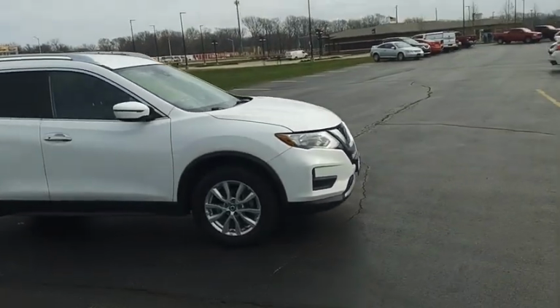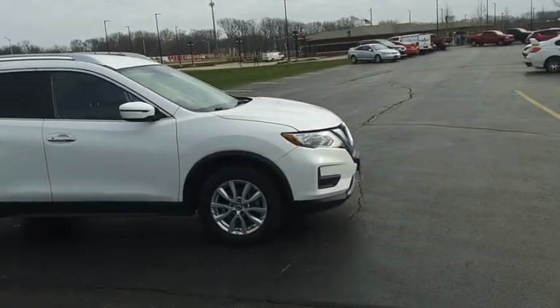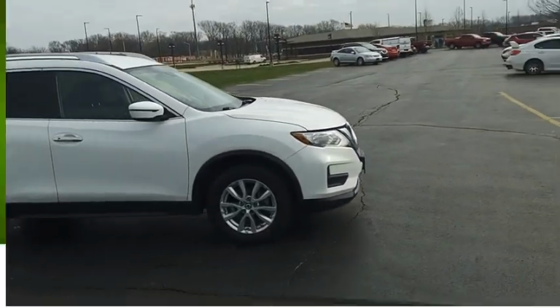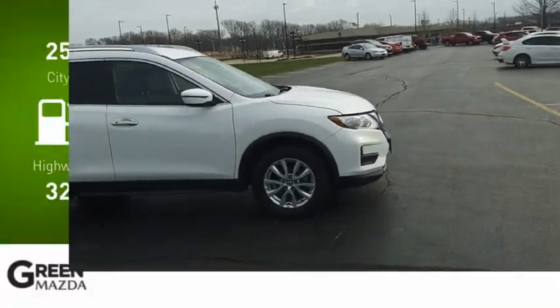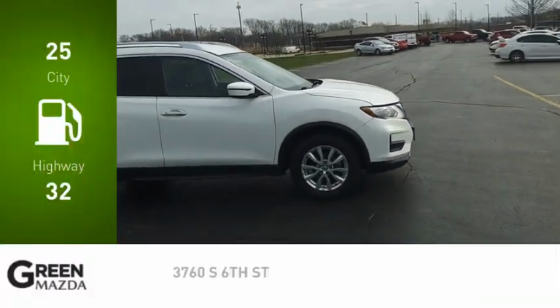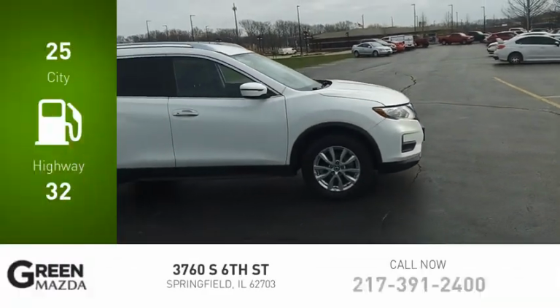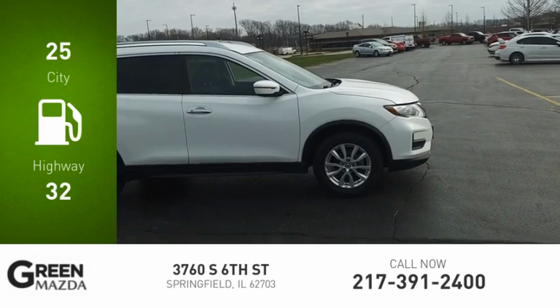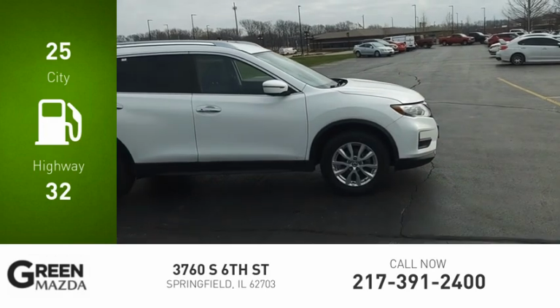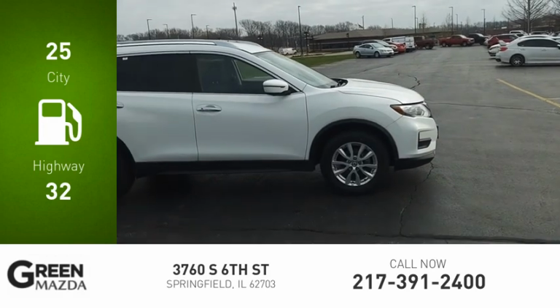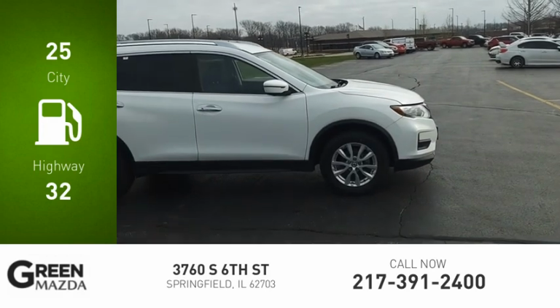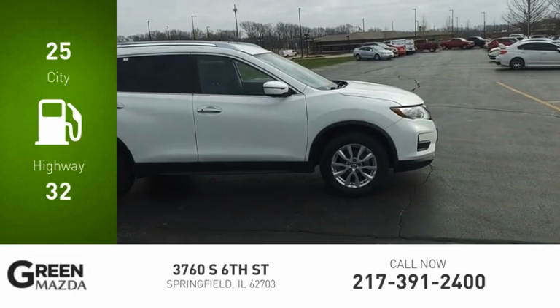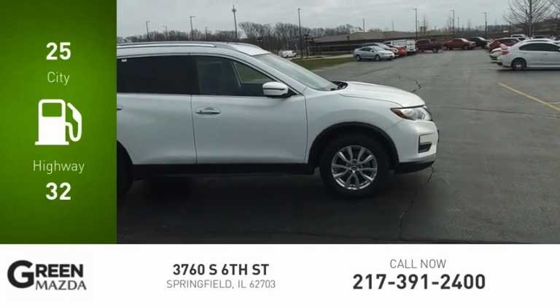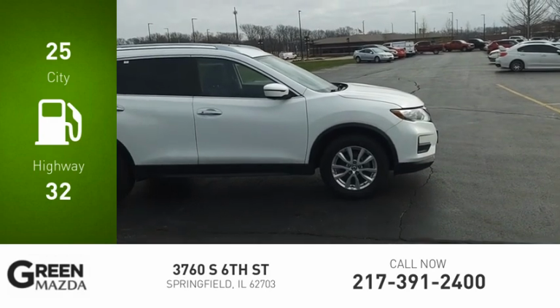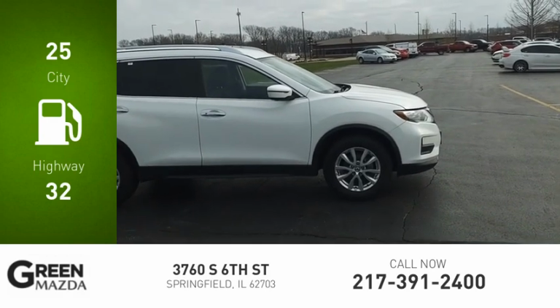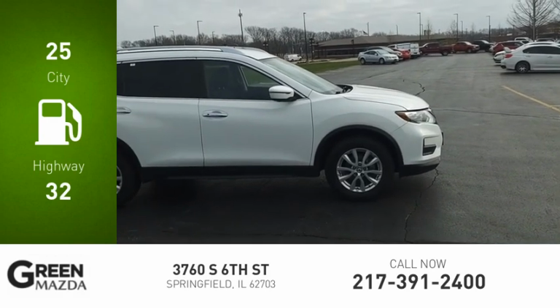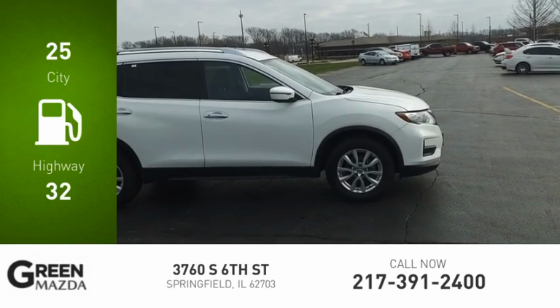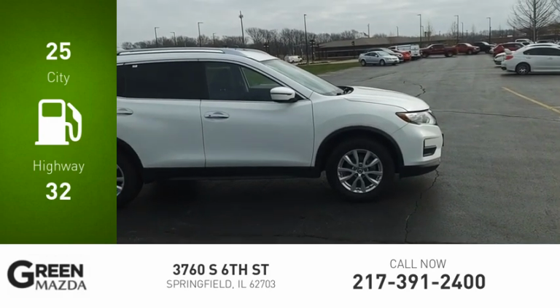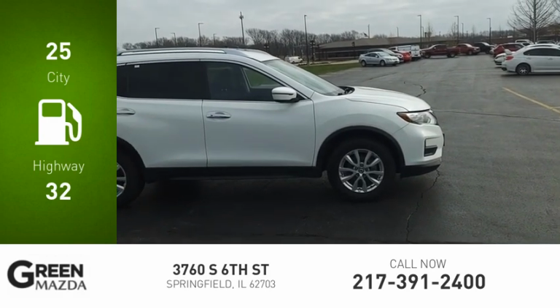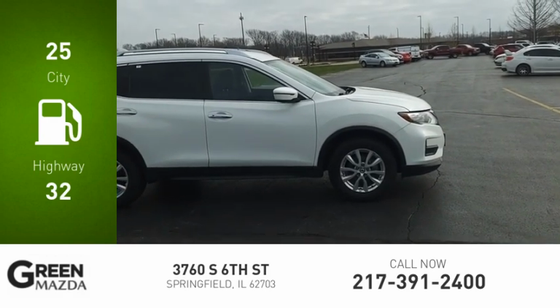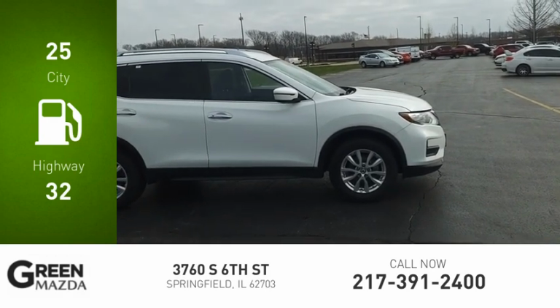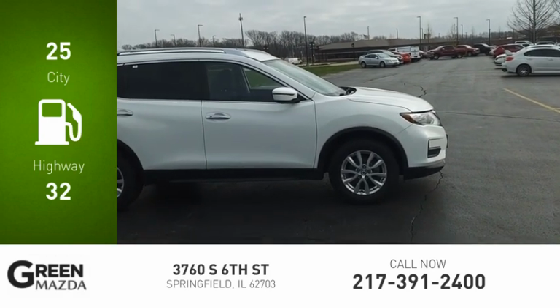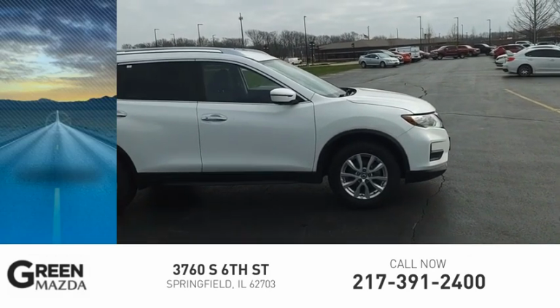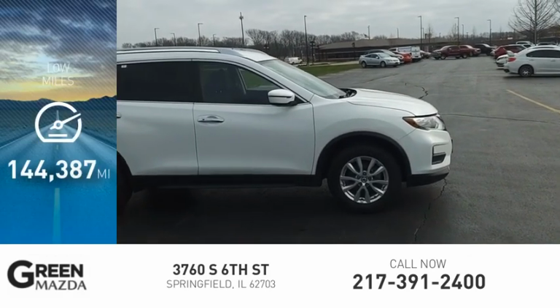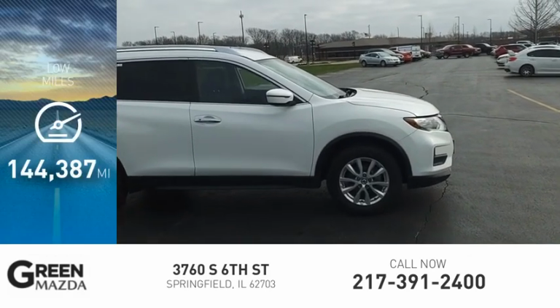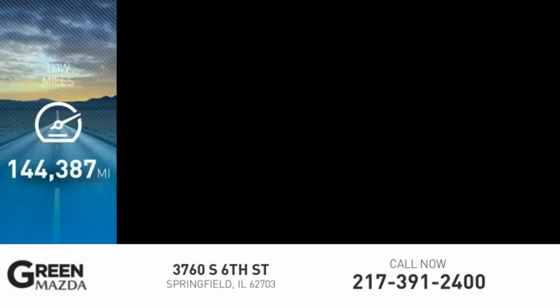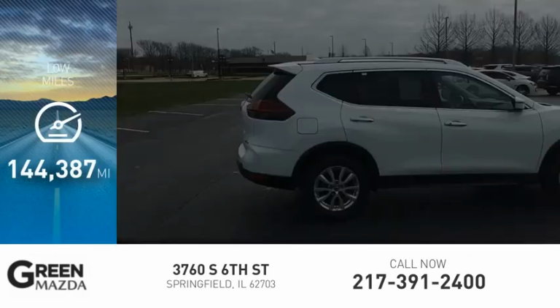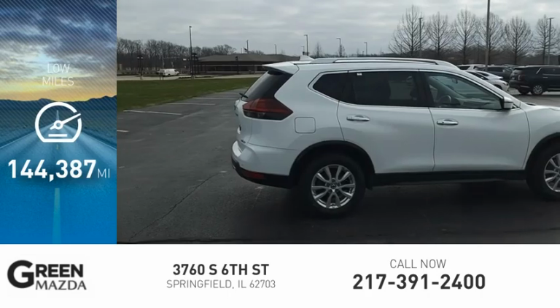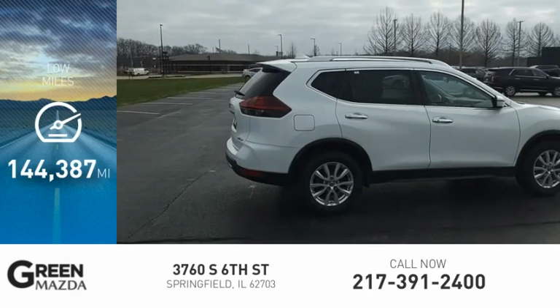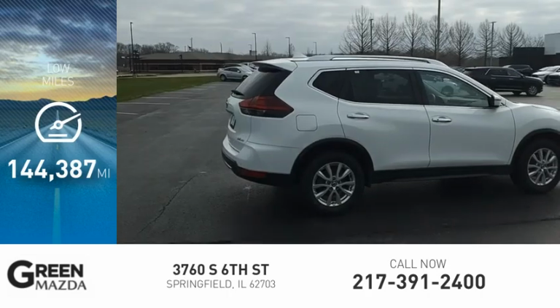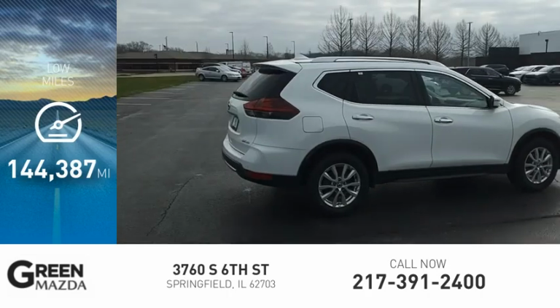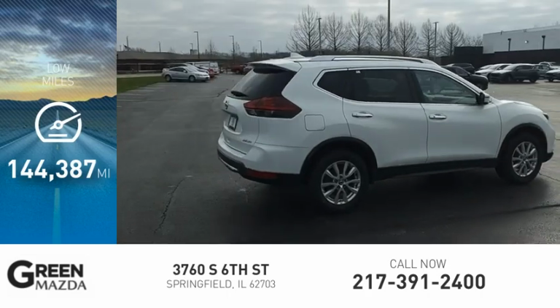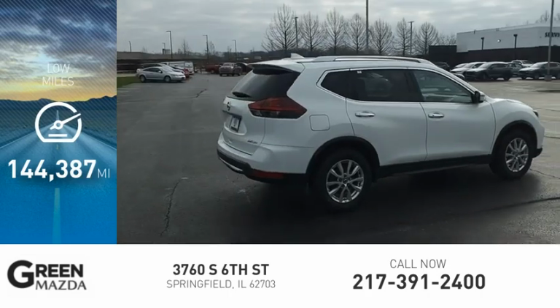Great fuel efficiency saves you money by requiring fewer trips to the gas station. This vehicle has less than 145,000 miles.